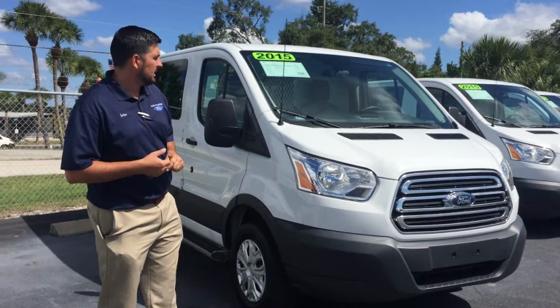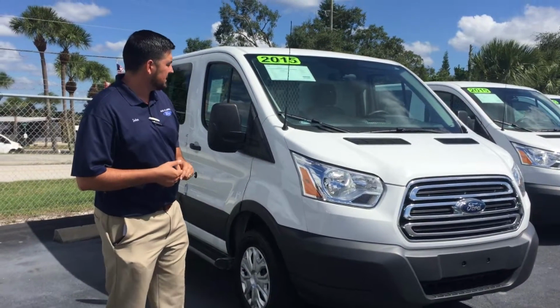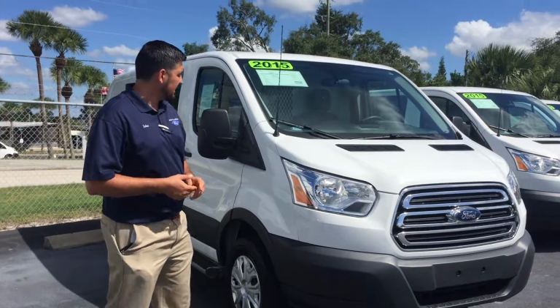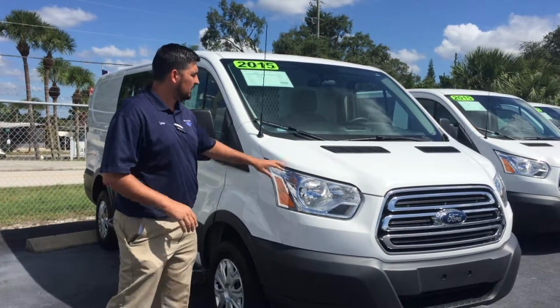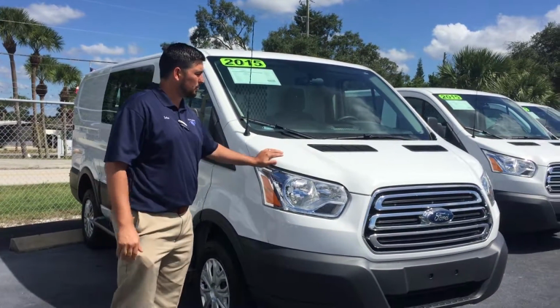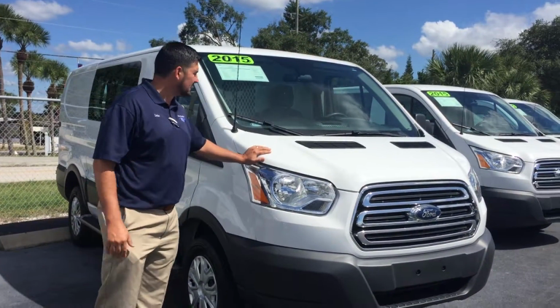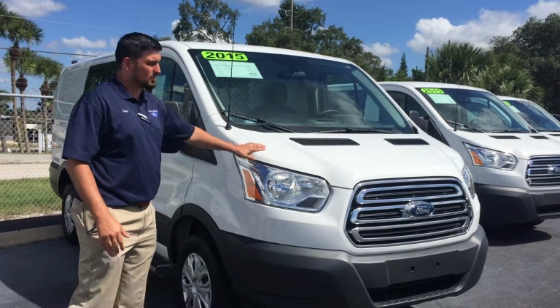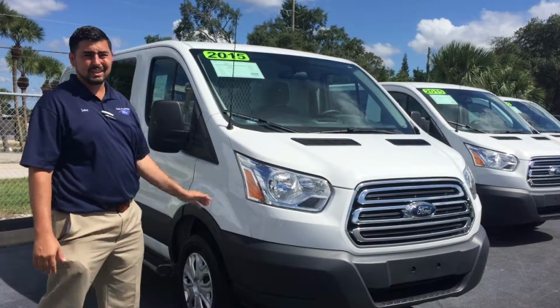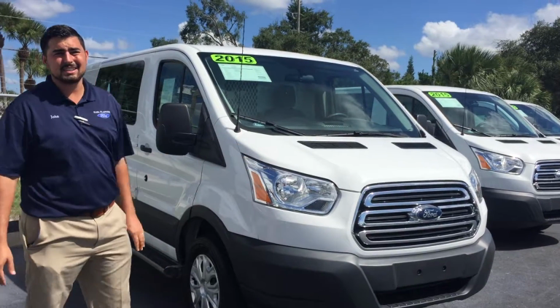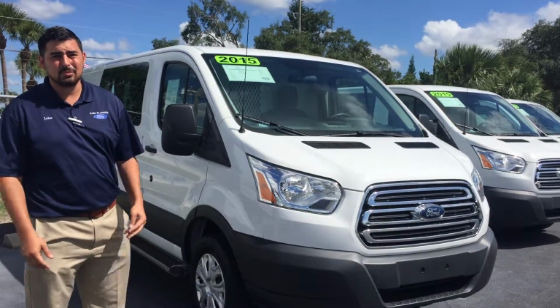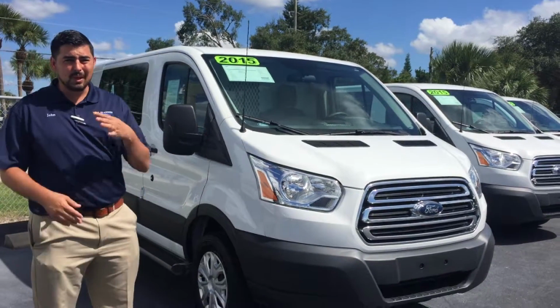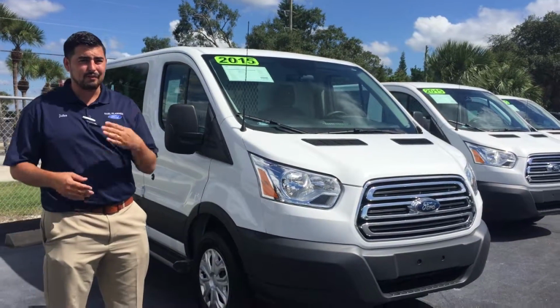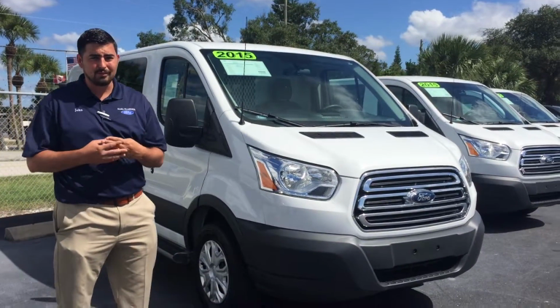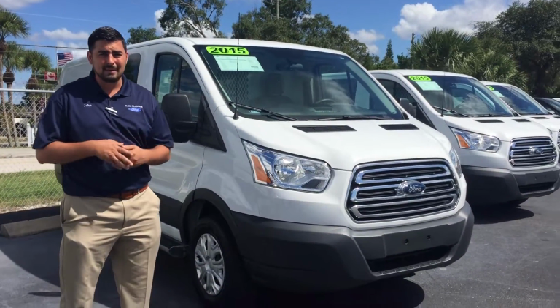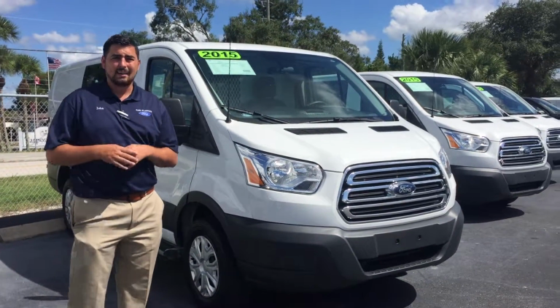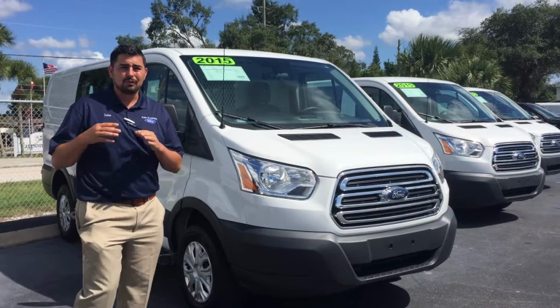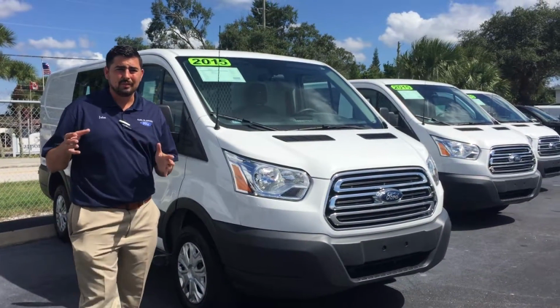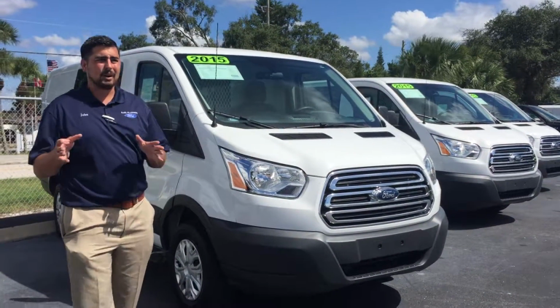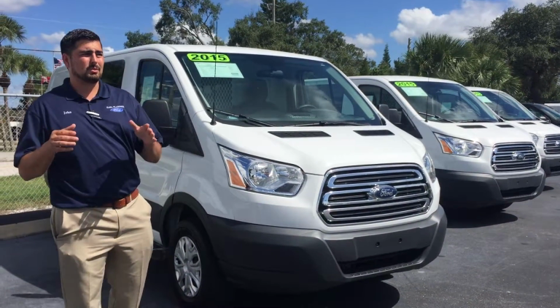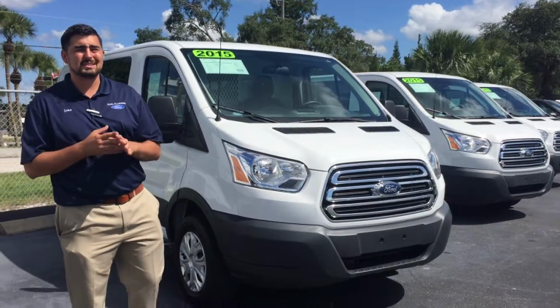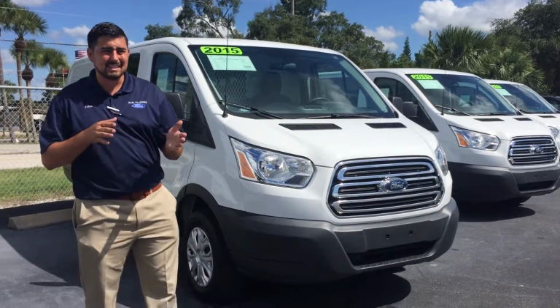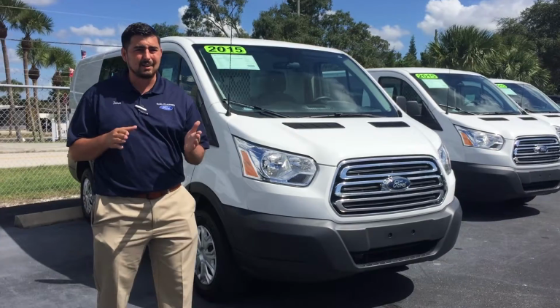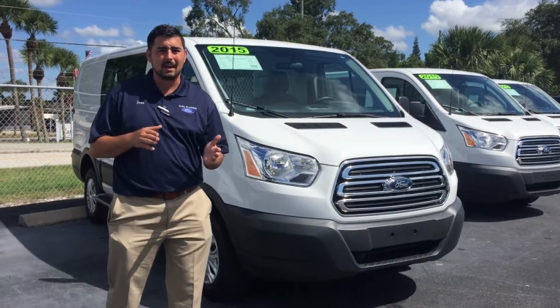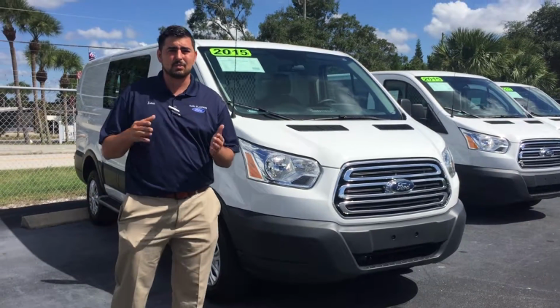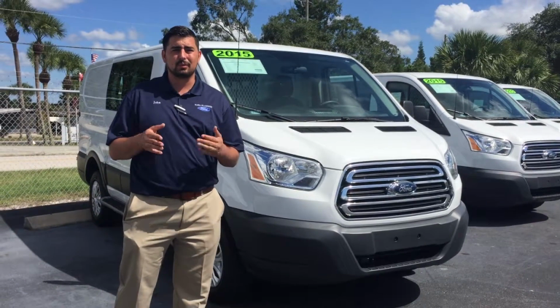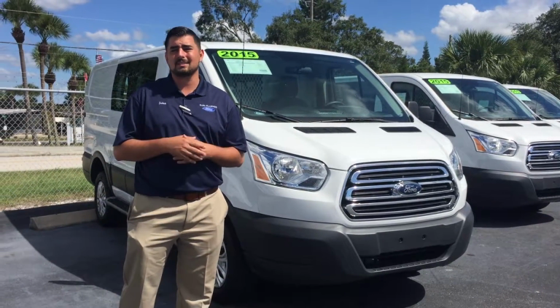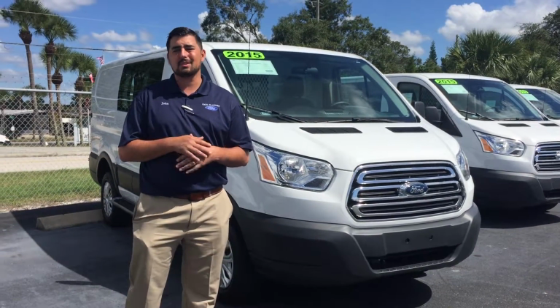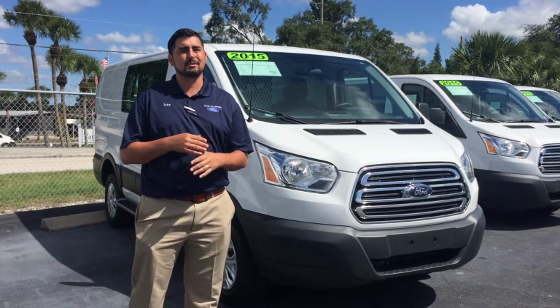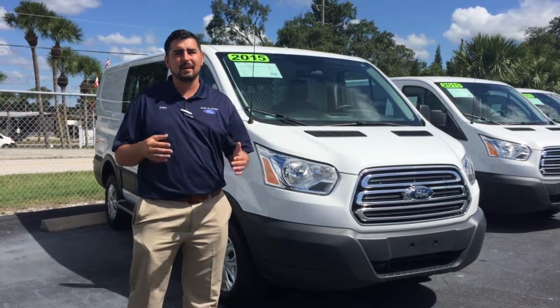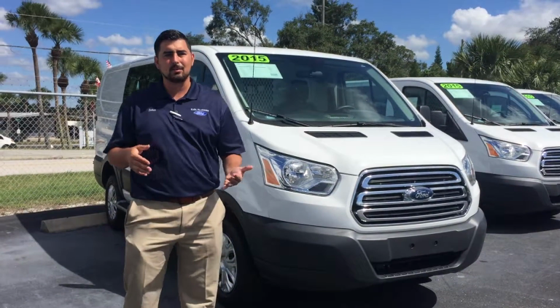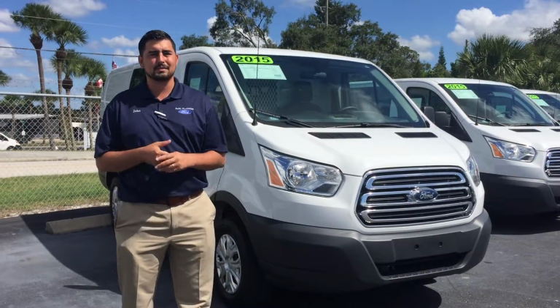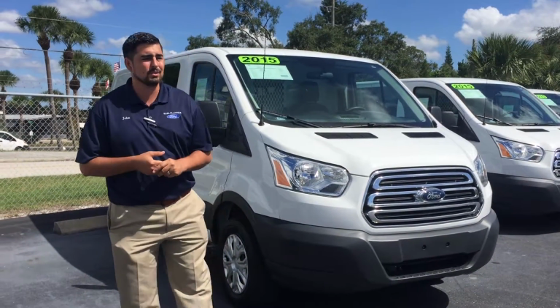As you can see here, they all look really nice. They're in good condition. We do have four of them, and all four range from about 17,000 miles to 24,000 miles, so they're very low mileage vehicles.